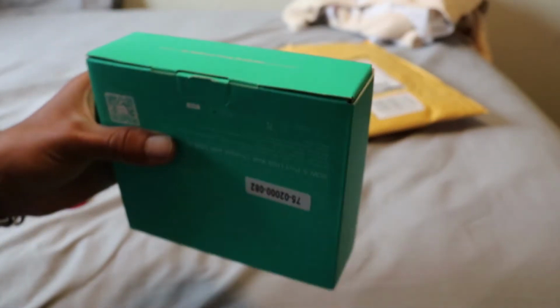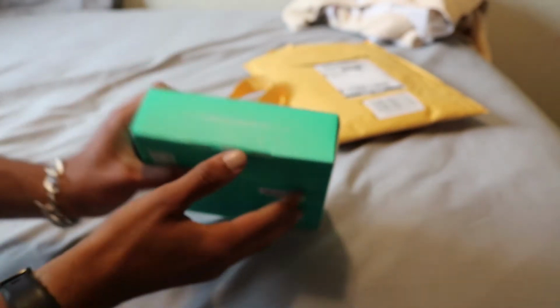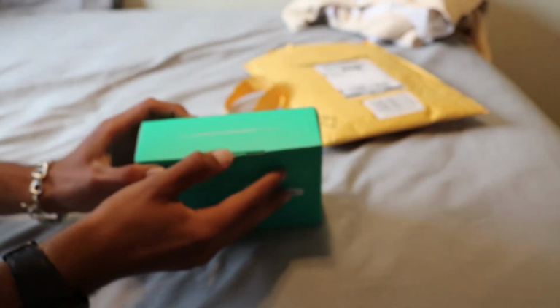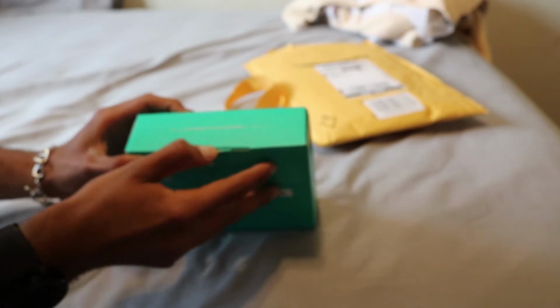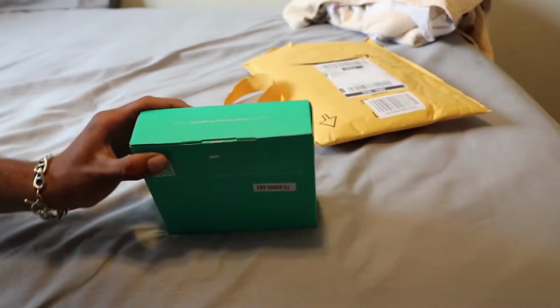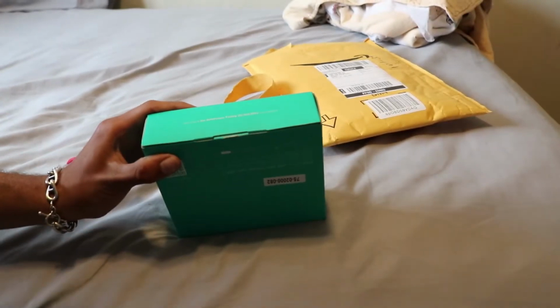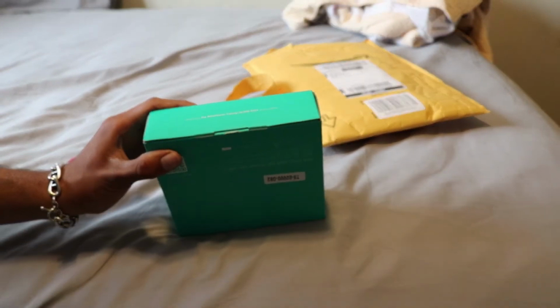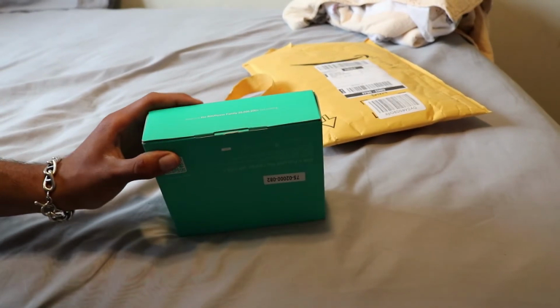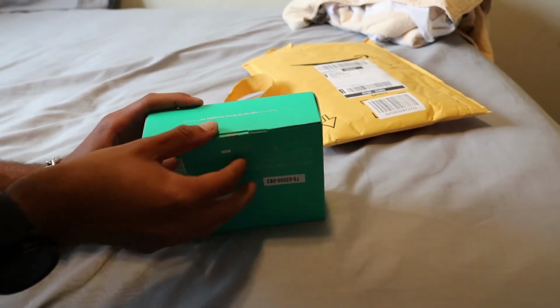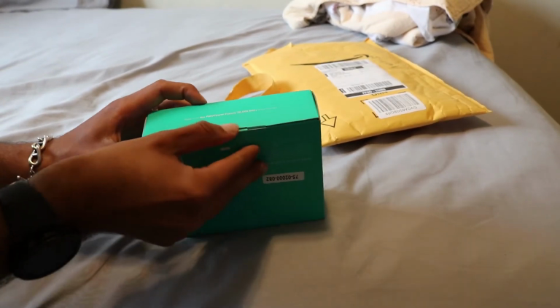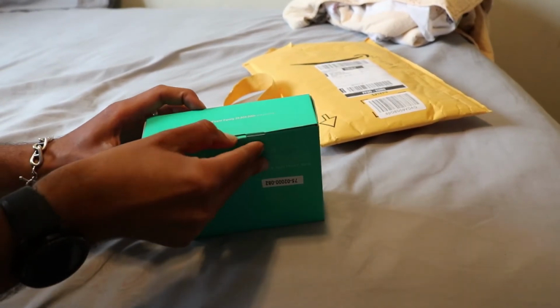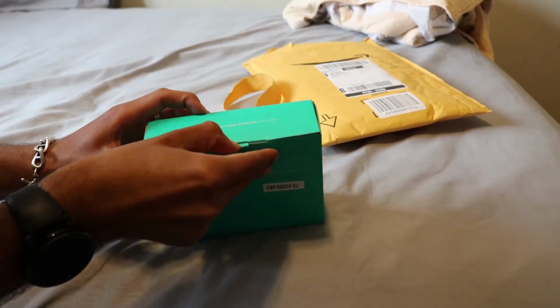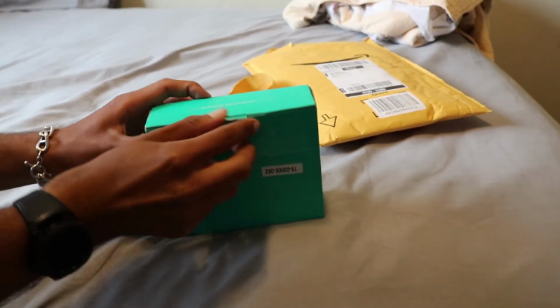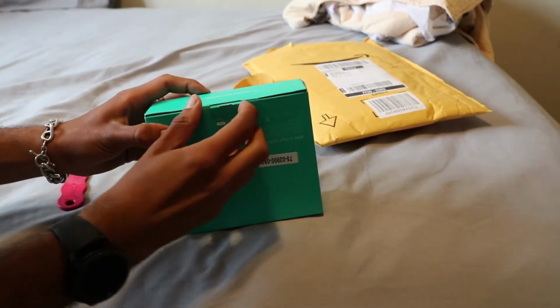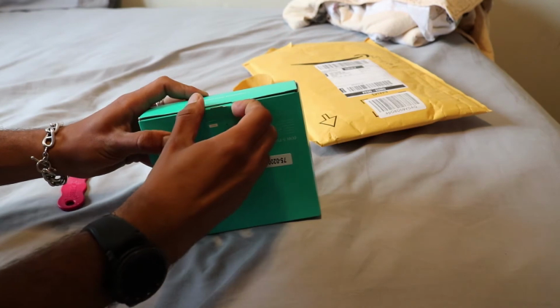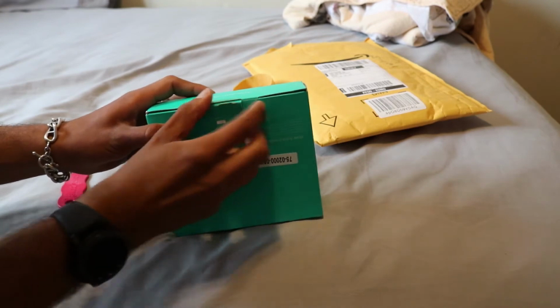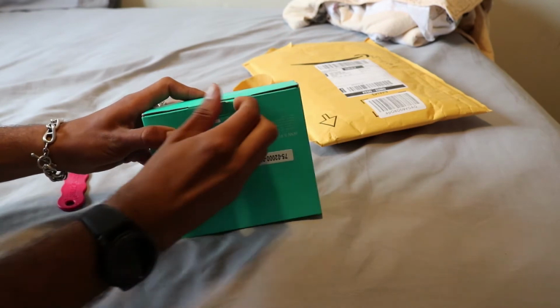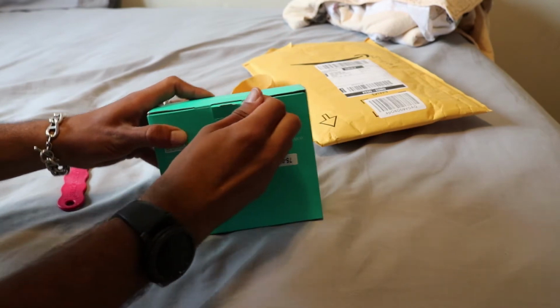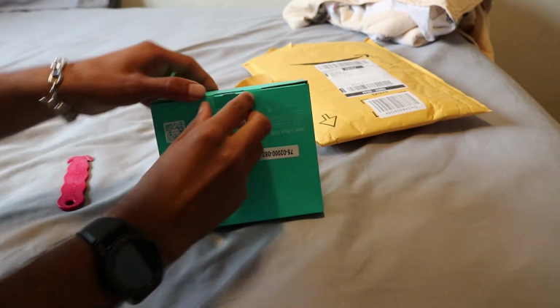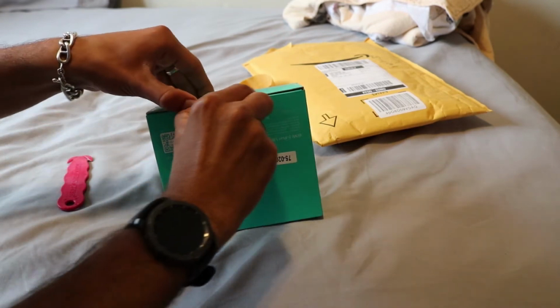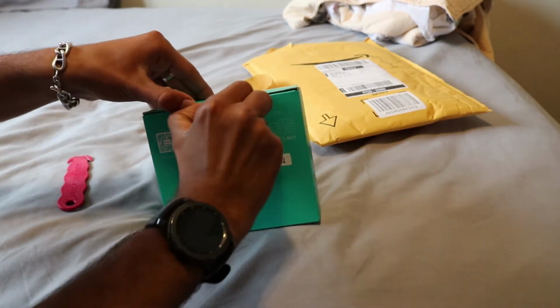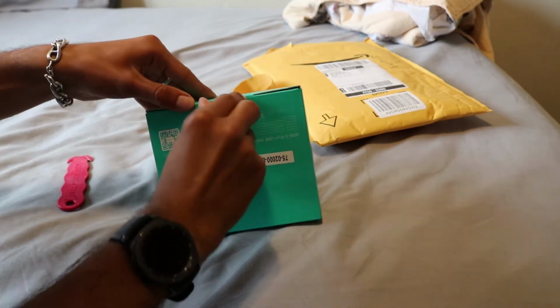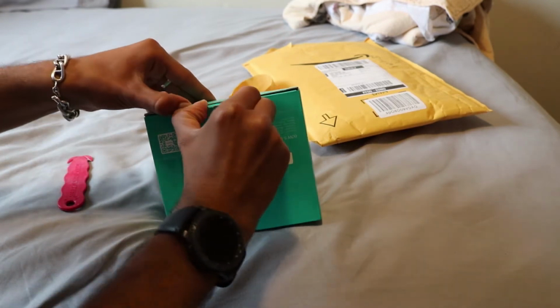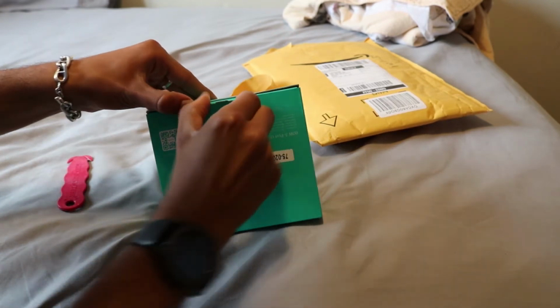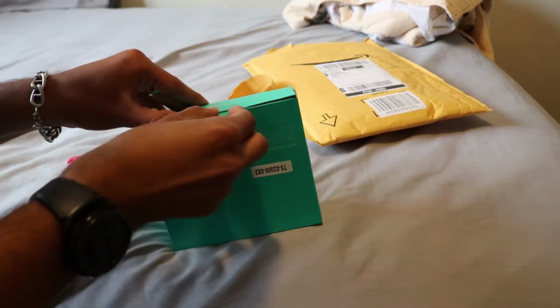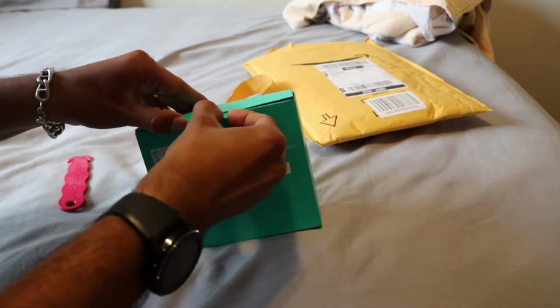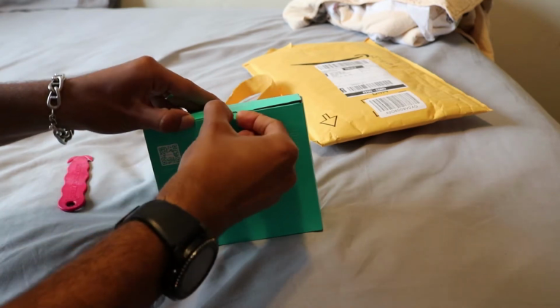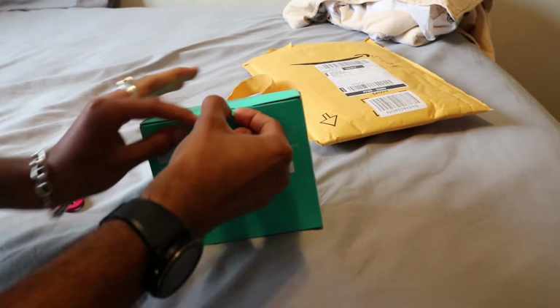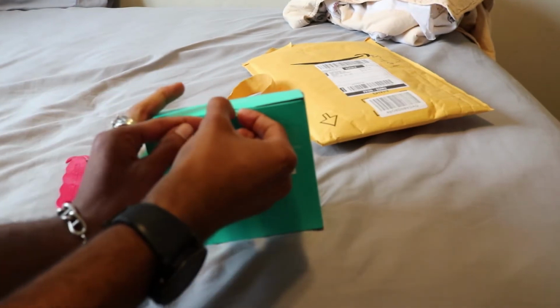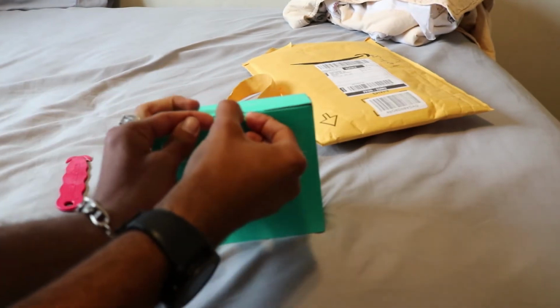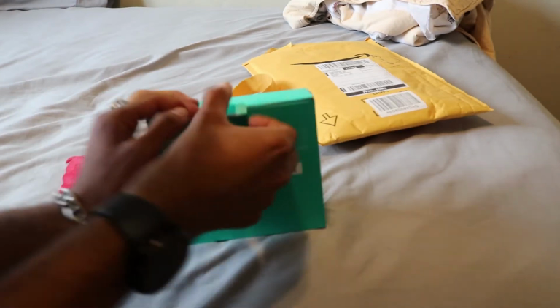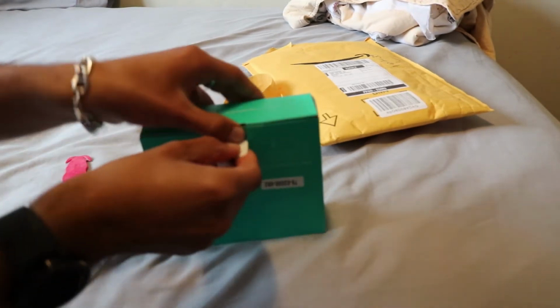Okay, here we open it. It's not focusing — oh, it automatically does it. Okay, cool. Open it. Oh, it's really tight. There we go, got it.